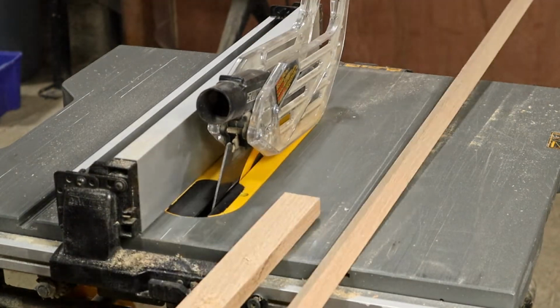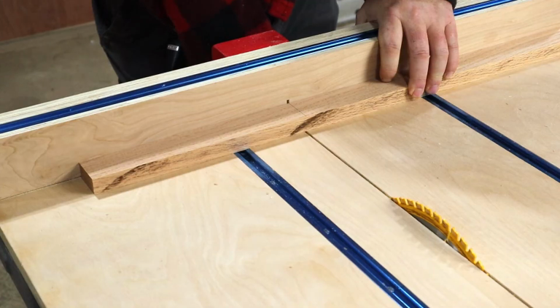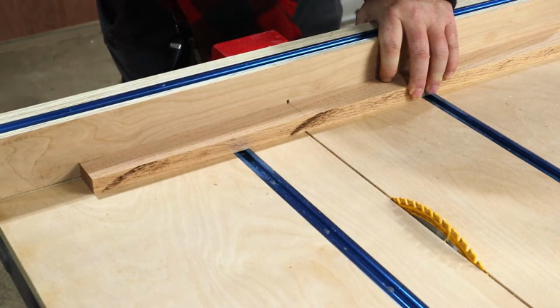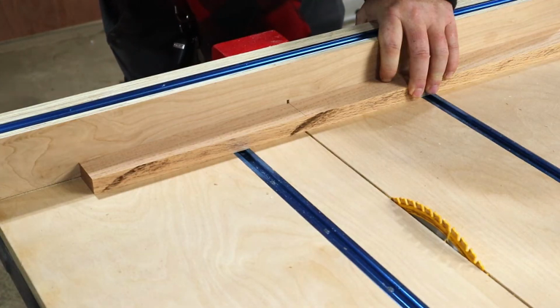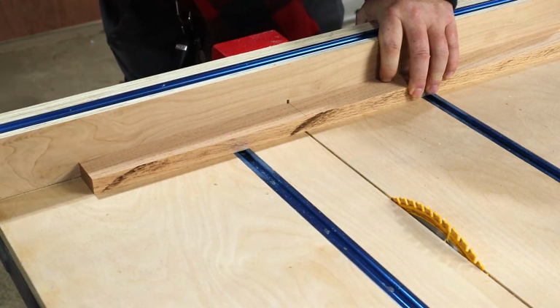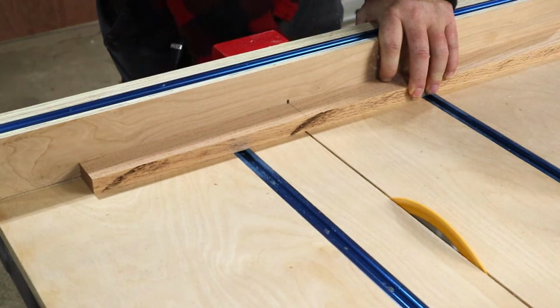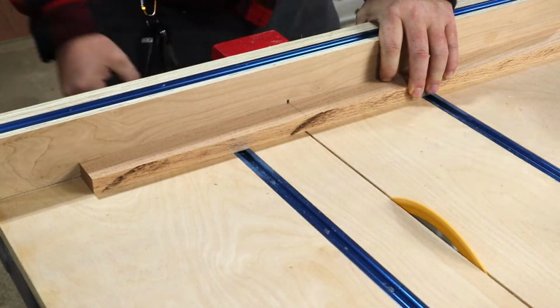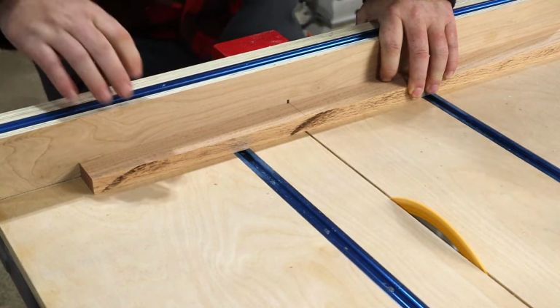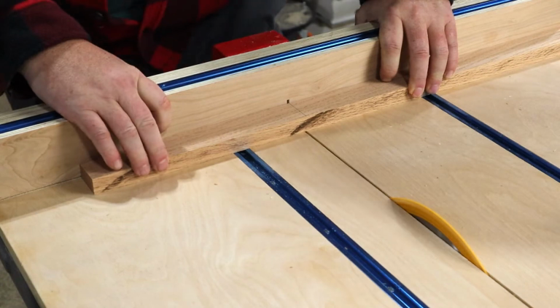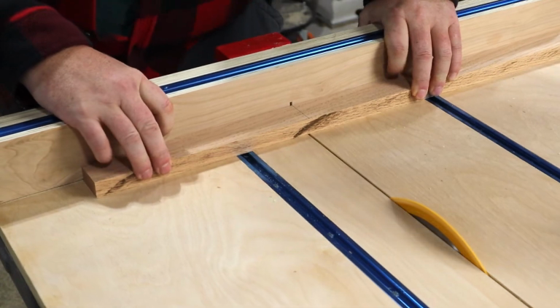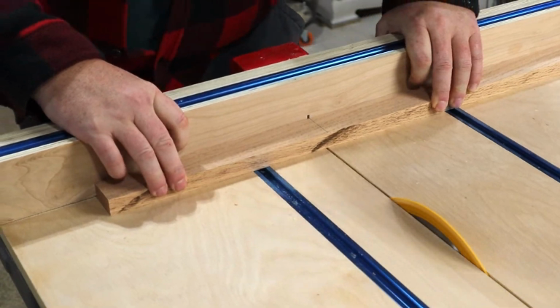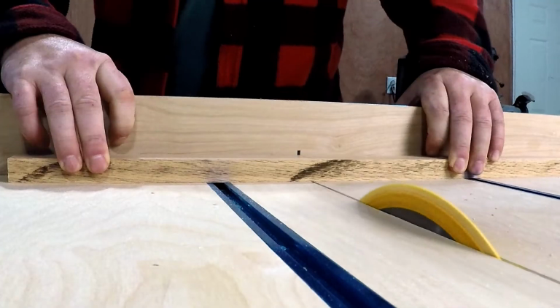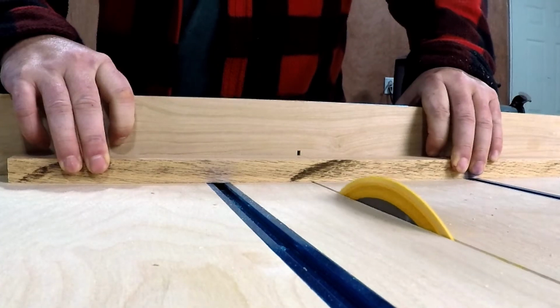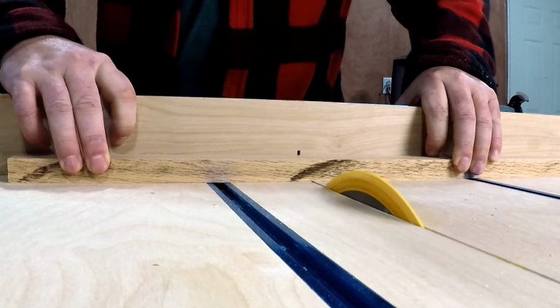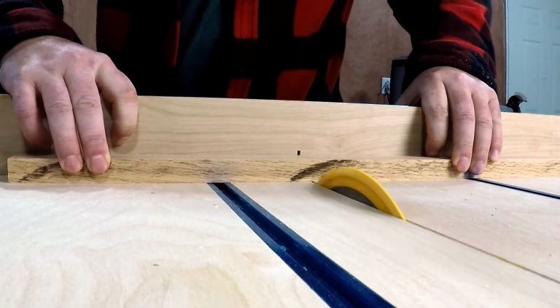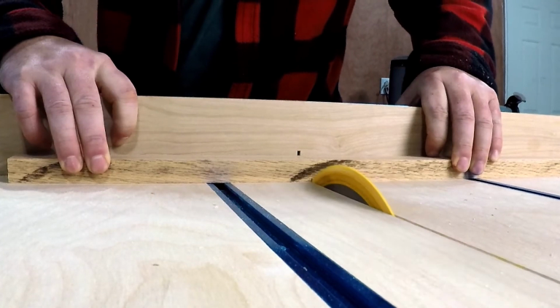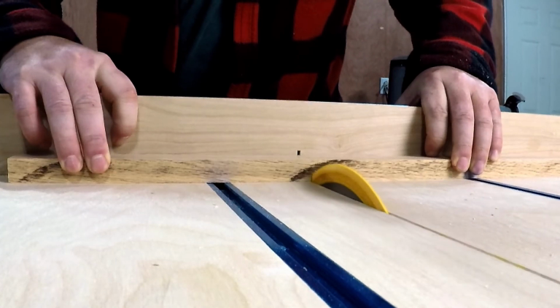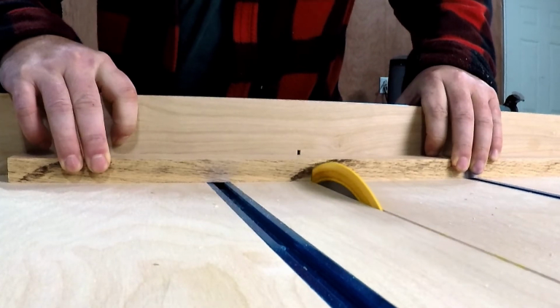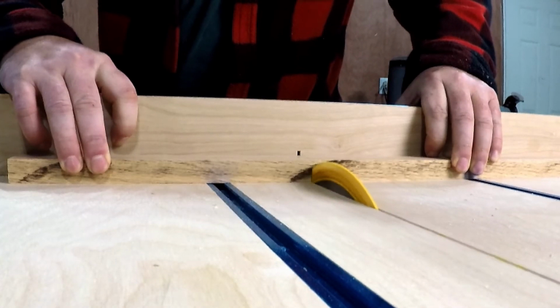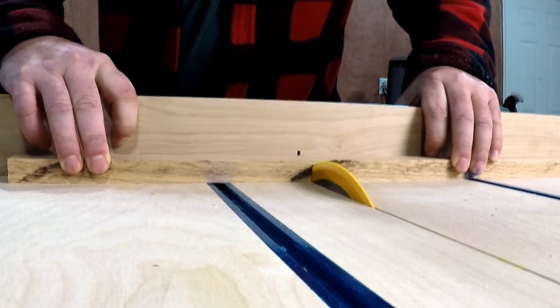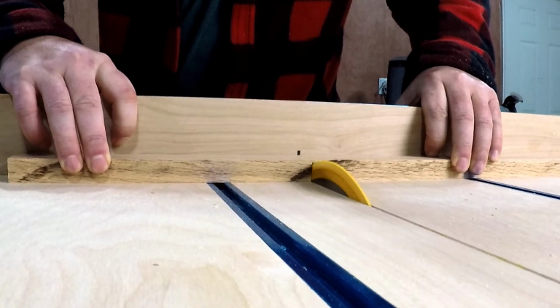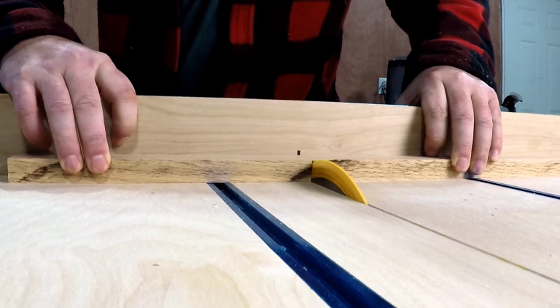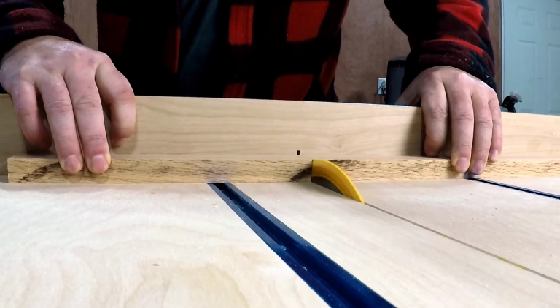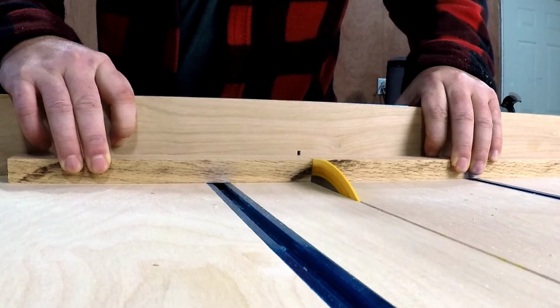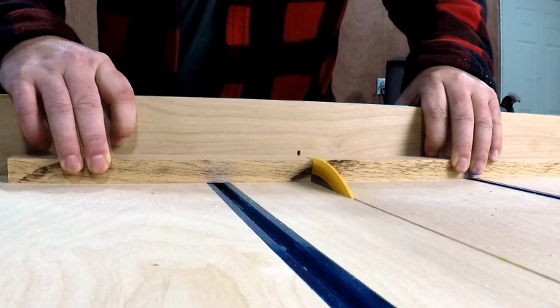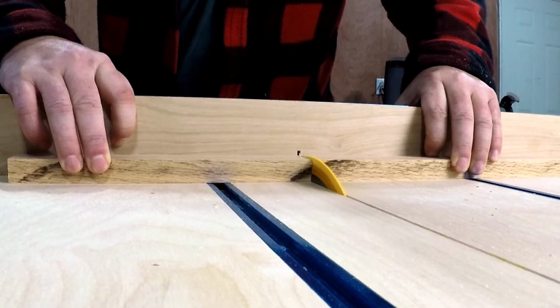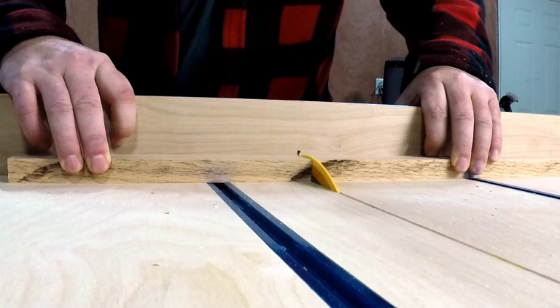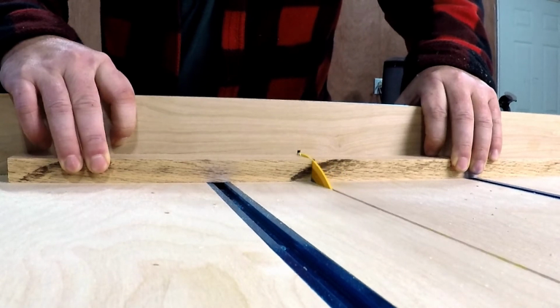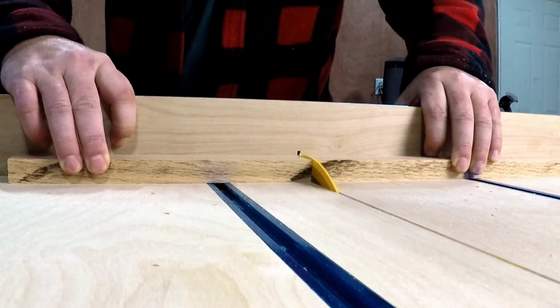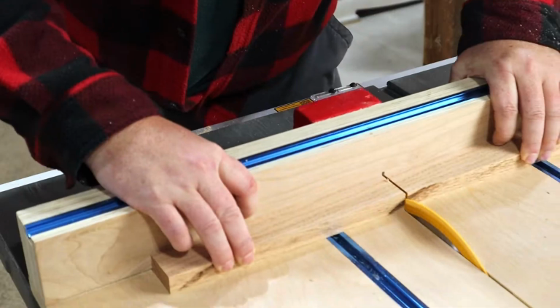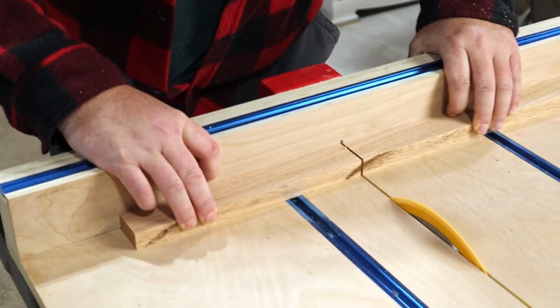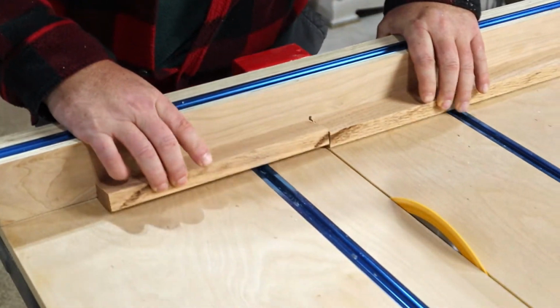Once all those are cut, I used the new crosscut sled to cut all the strips to length. The crosscut sled has been great for jobs like this — it makes super clean cuts, and I have no trouble getting very precise cuts with it.